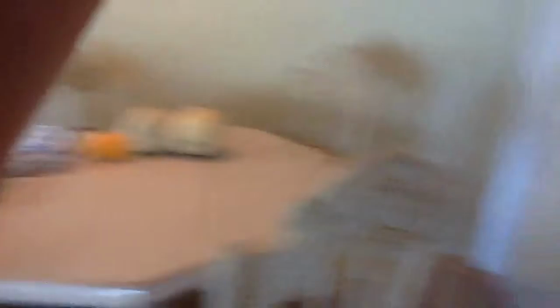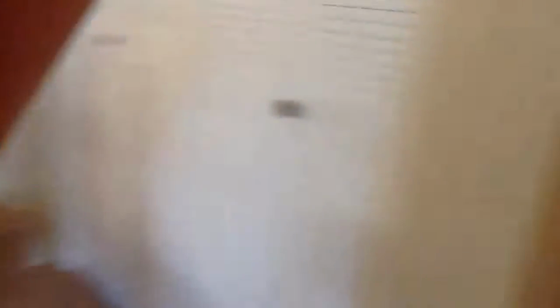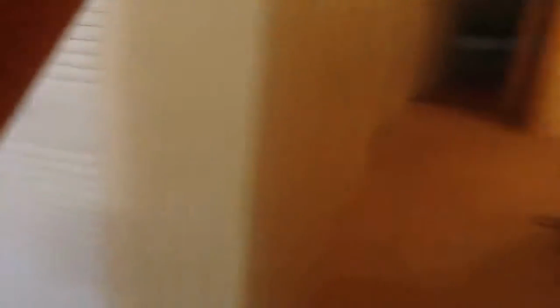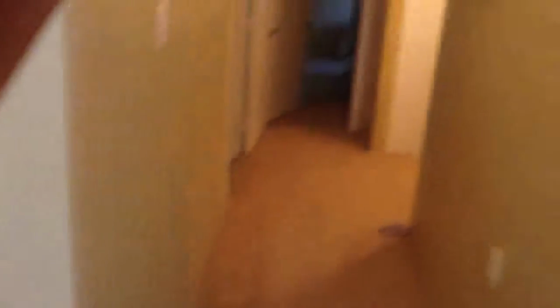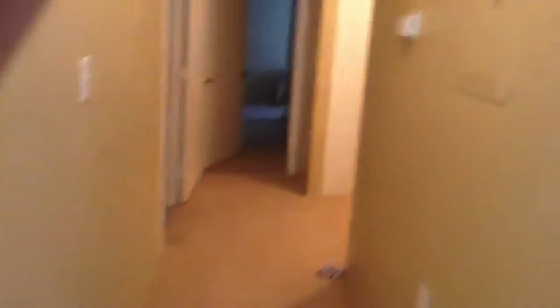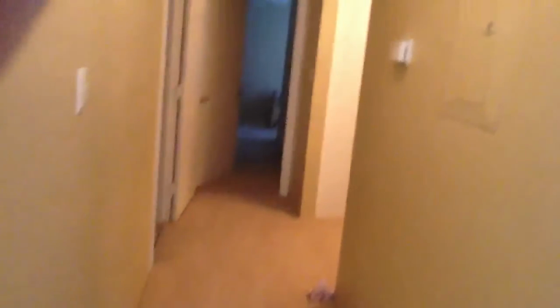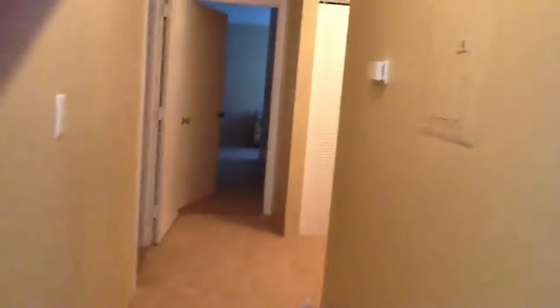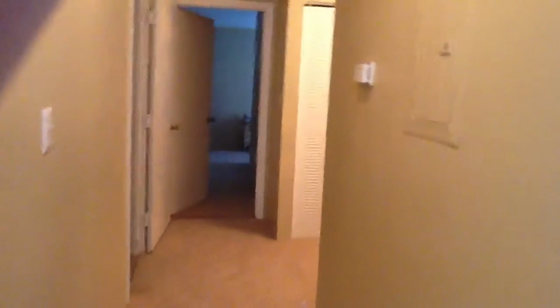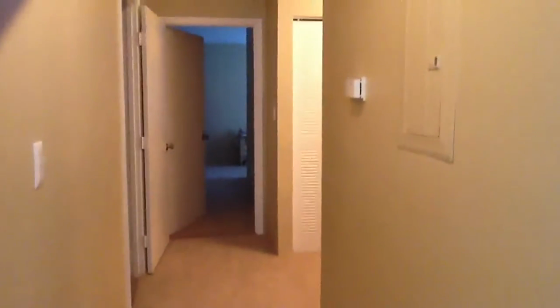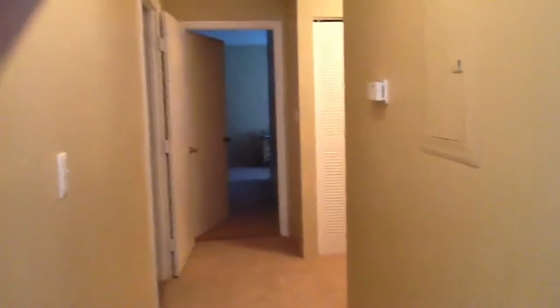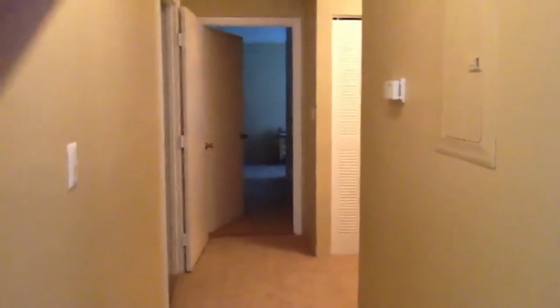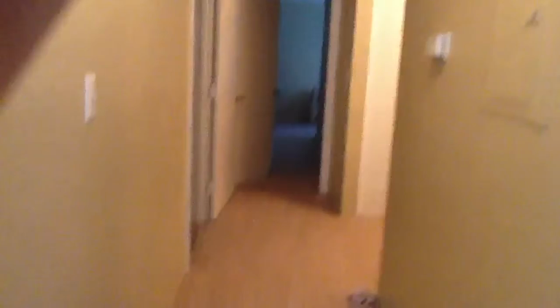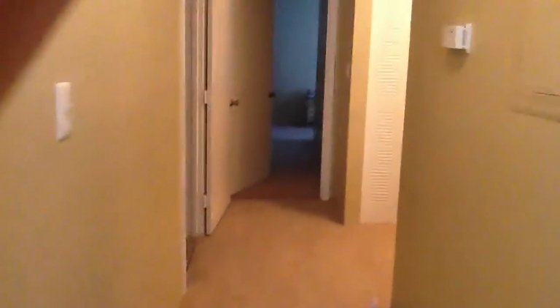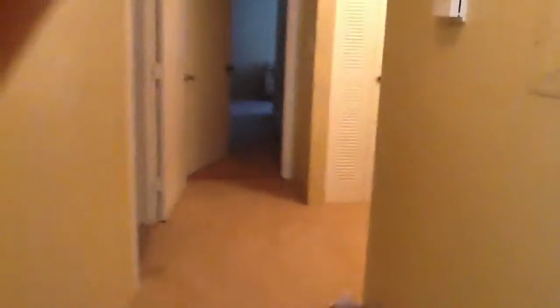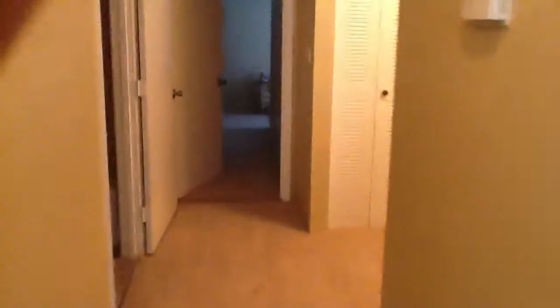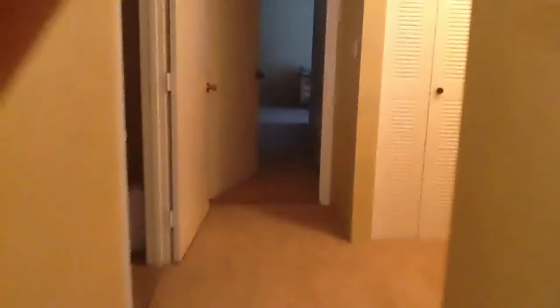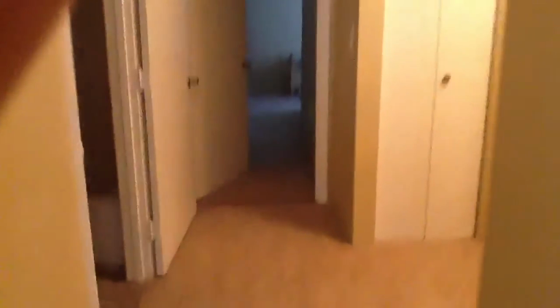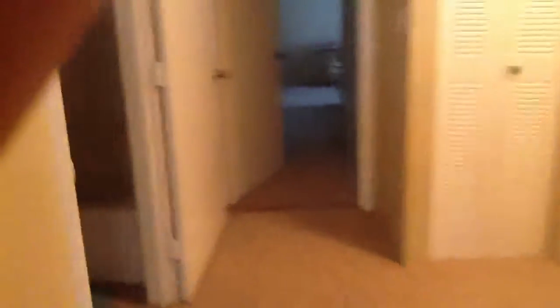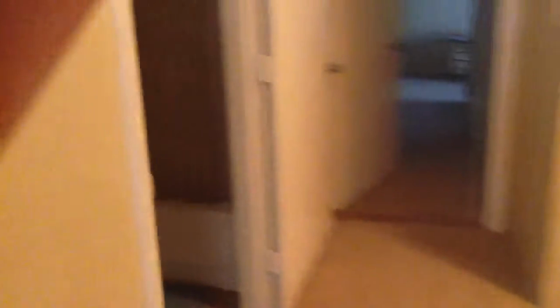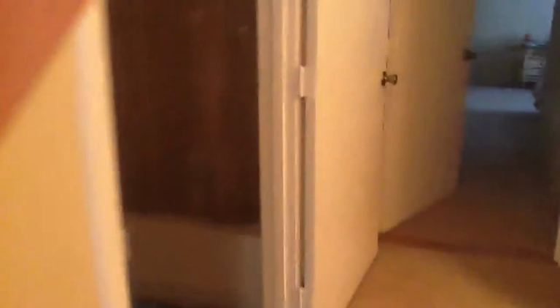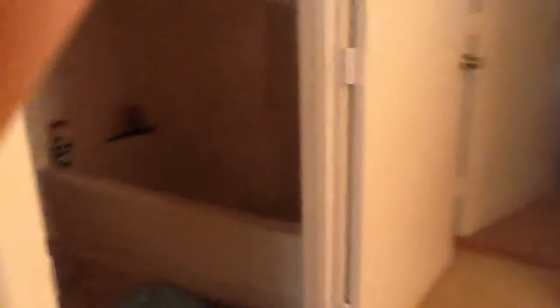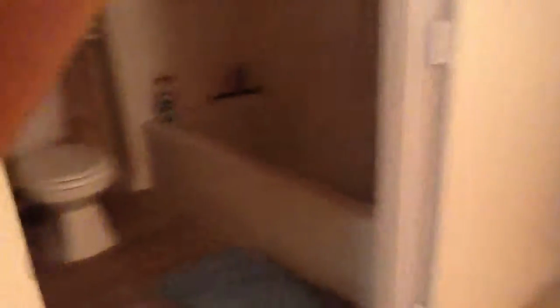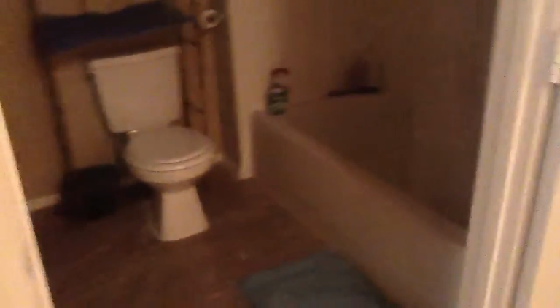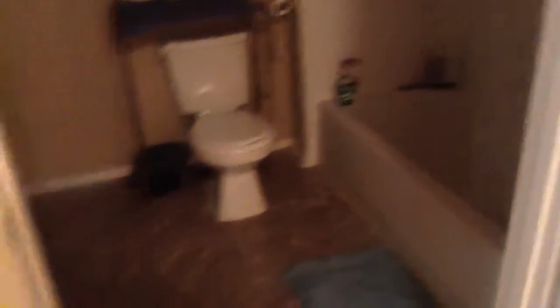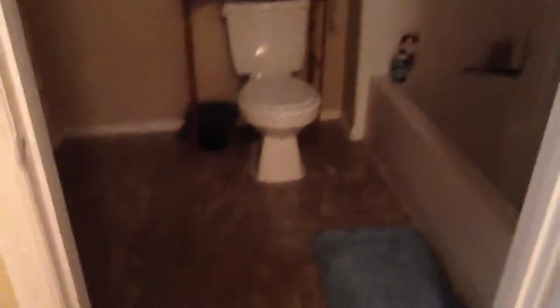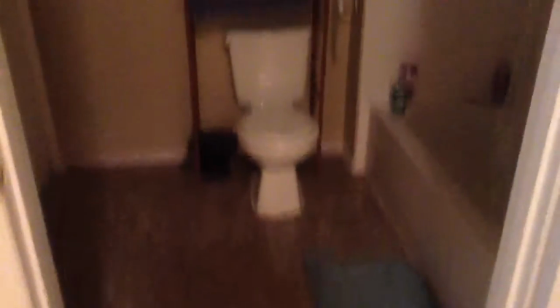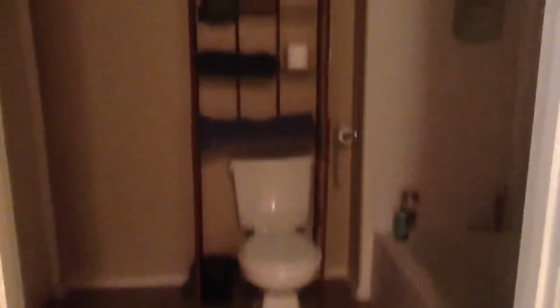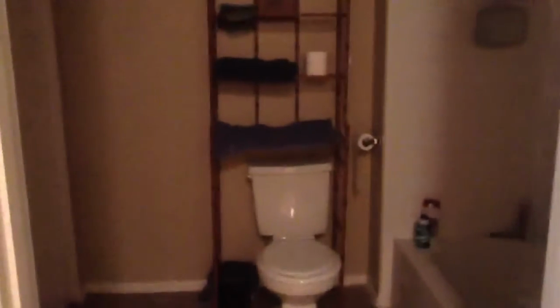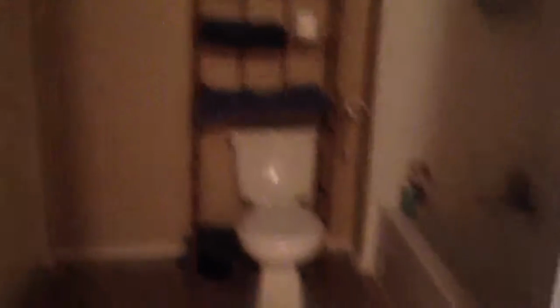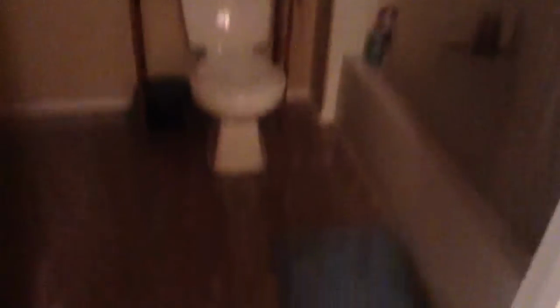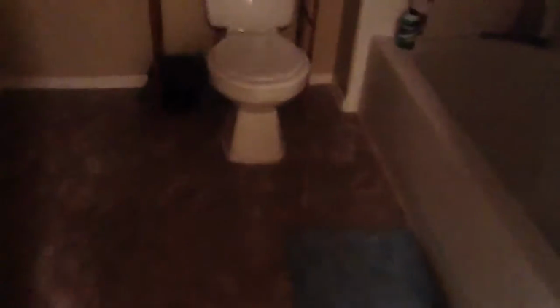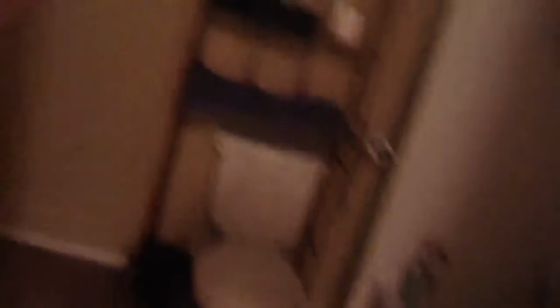And there we have the hallway, and the guest bathroom, which is mostly blue.